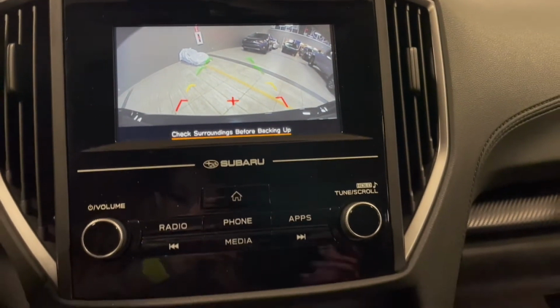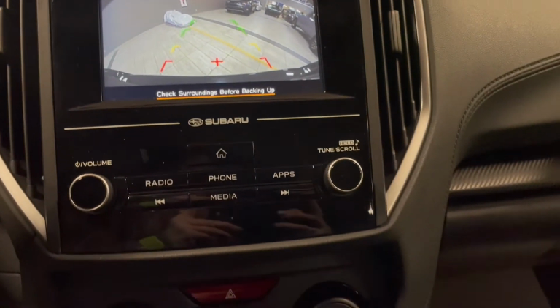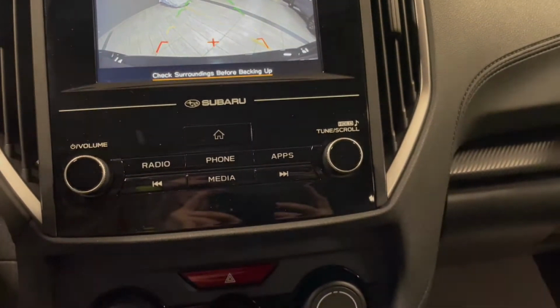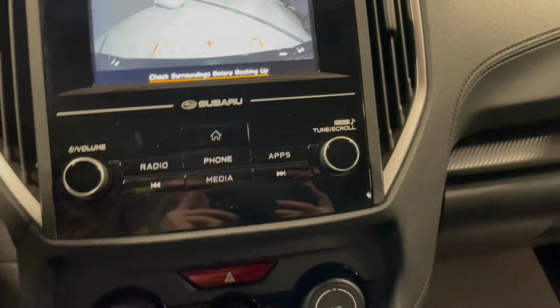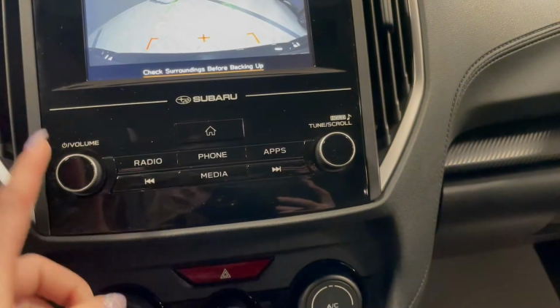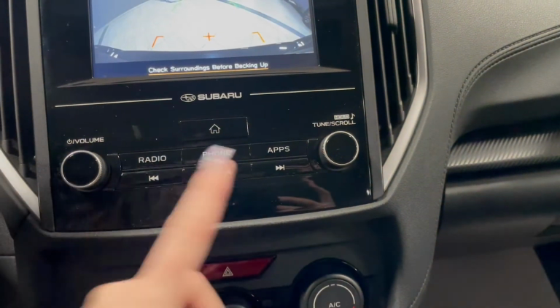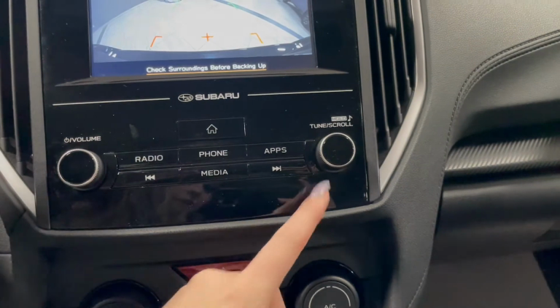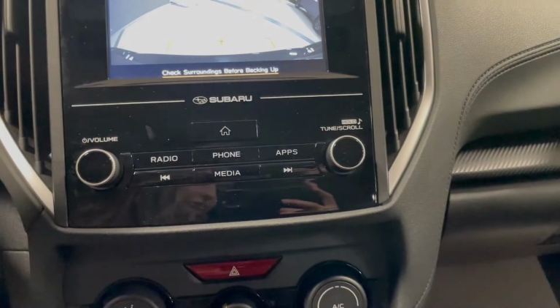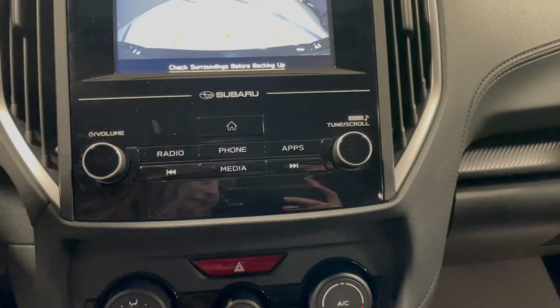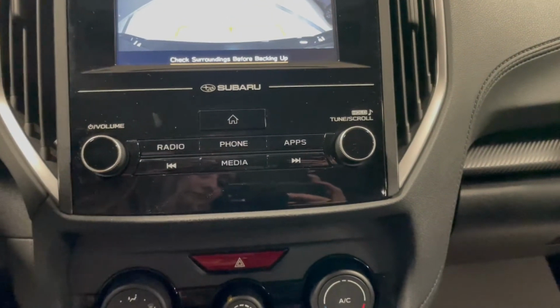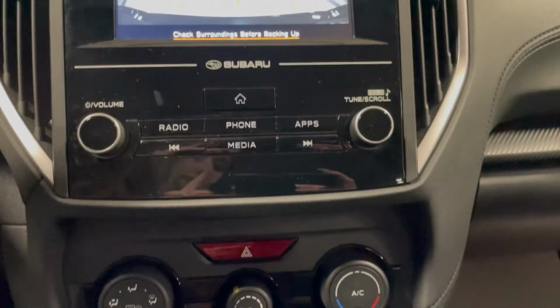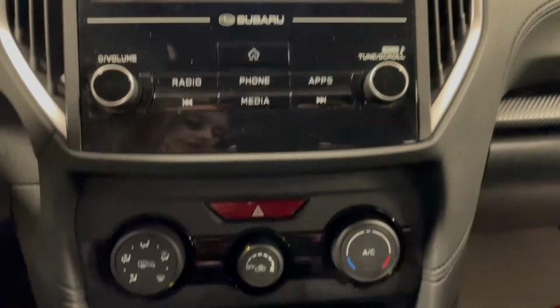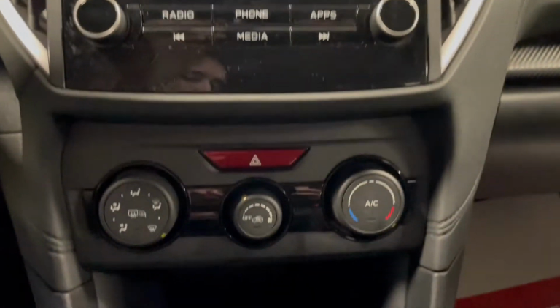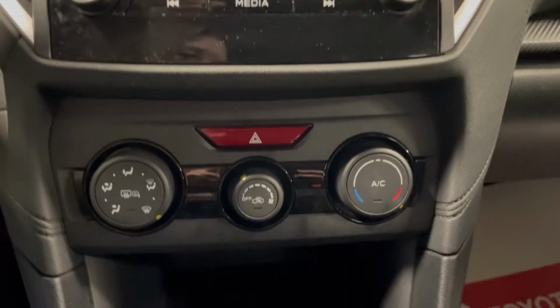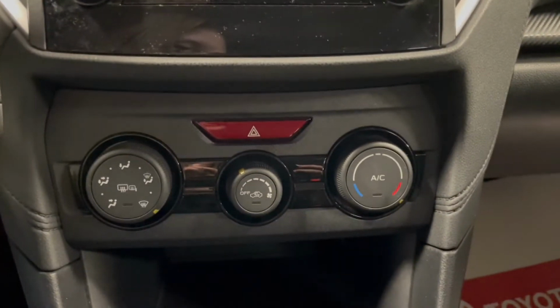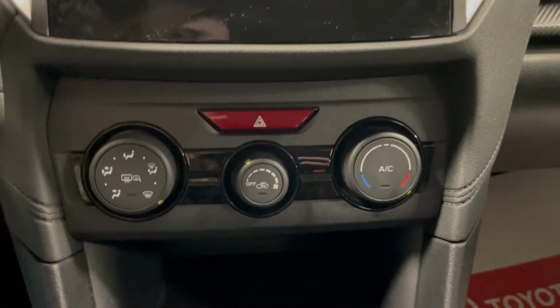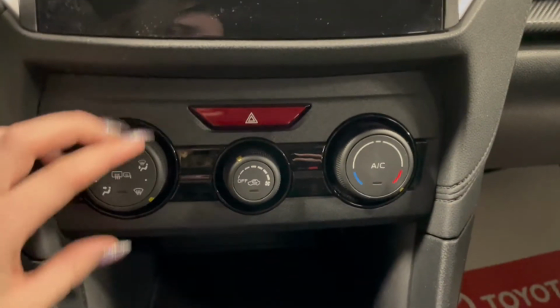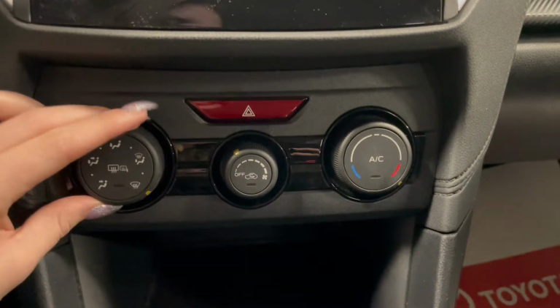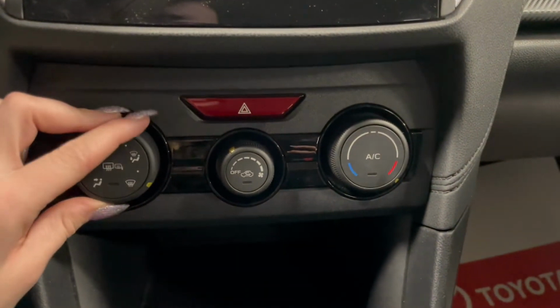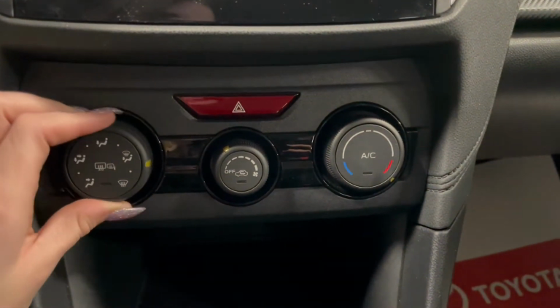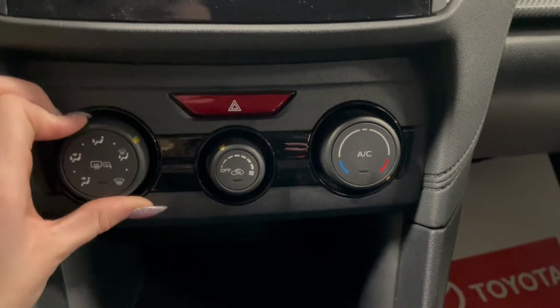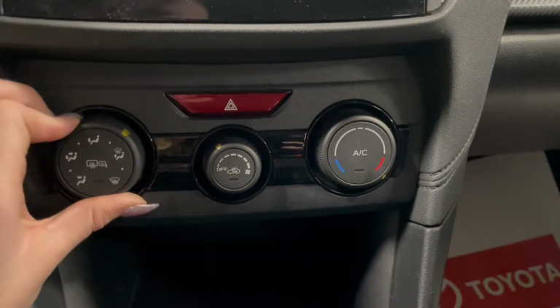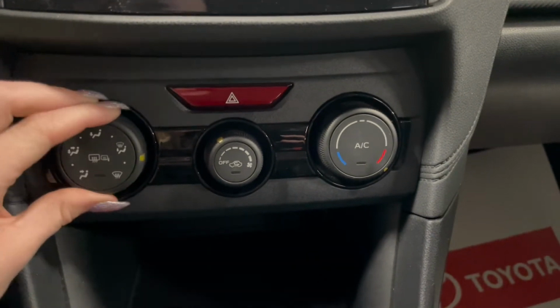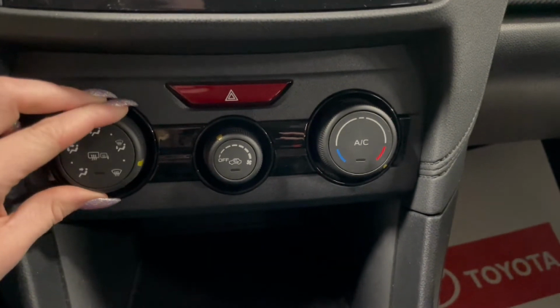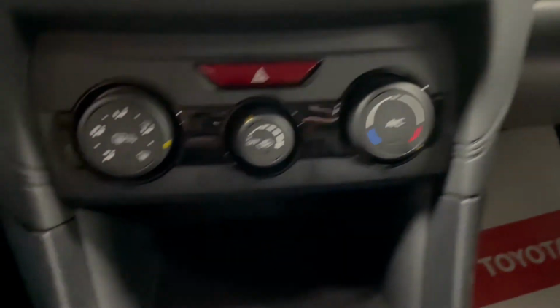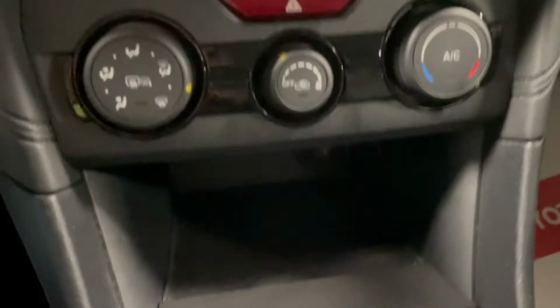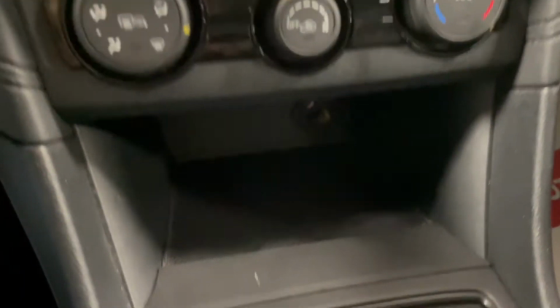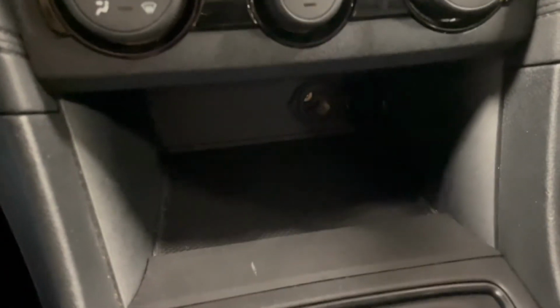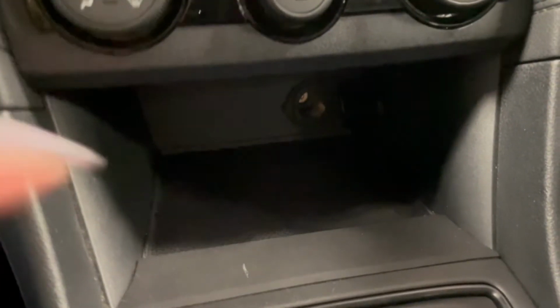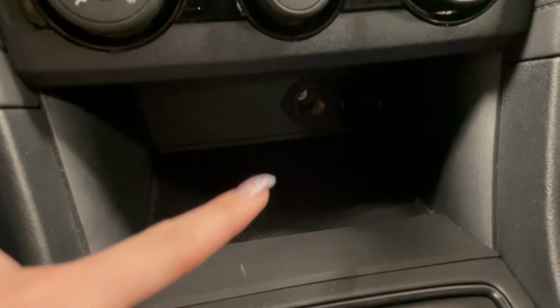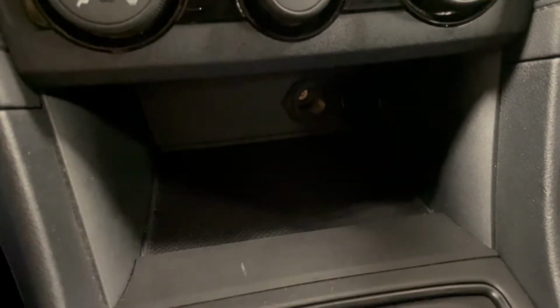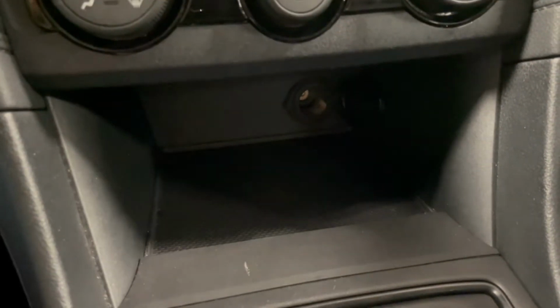Right below that we have our audio controls here. At the bottom you have your climate controls, along with a storage cubby and an outlet in the back.